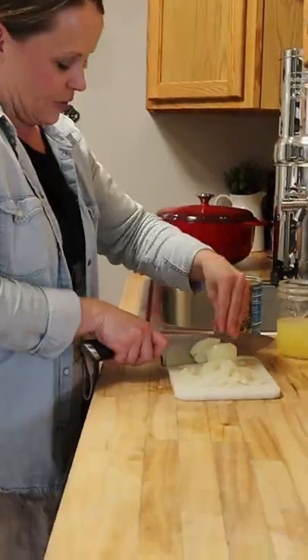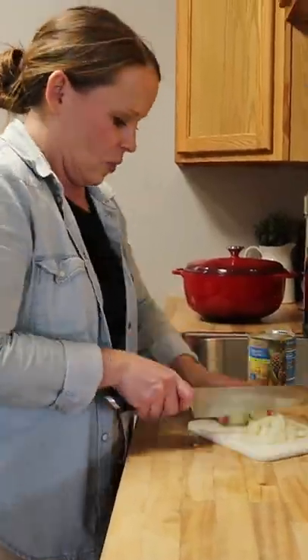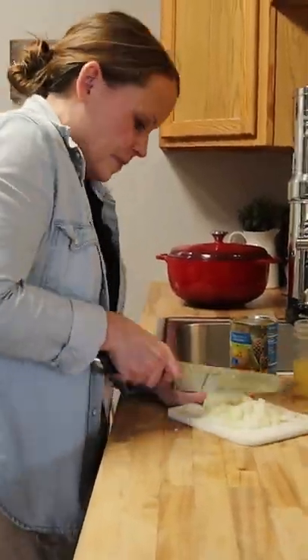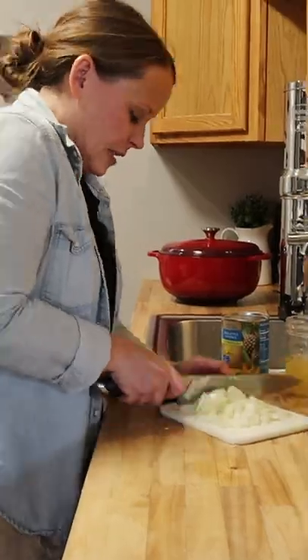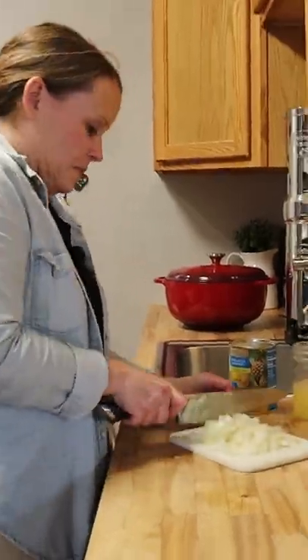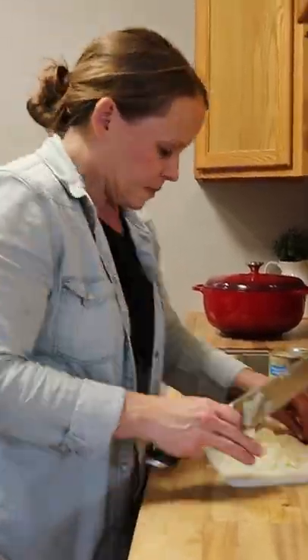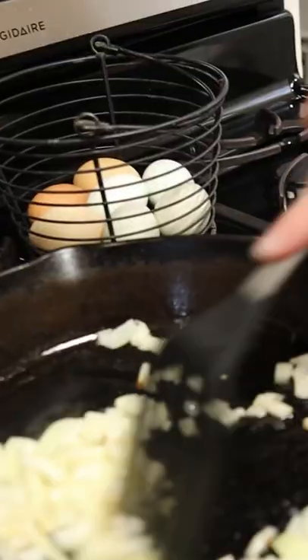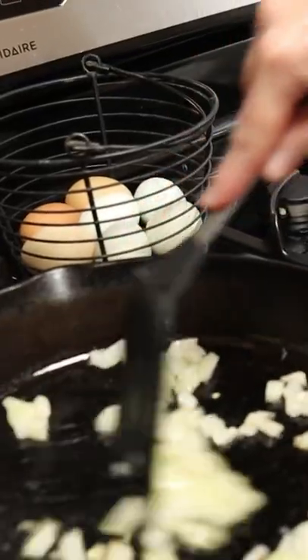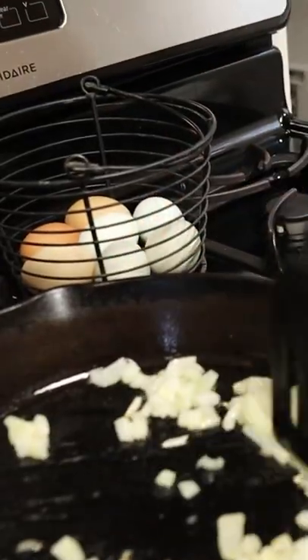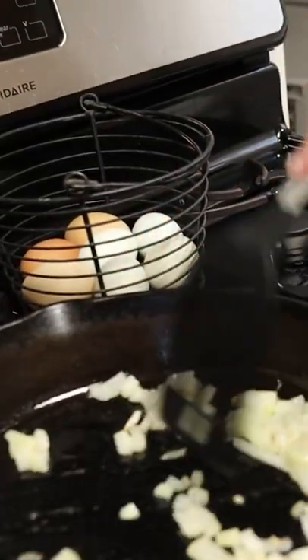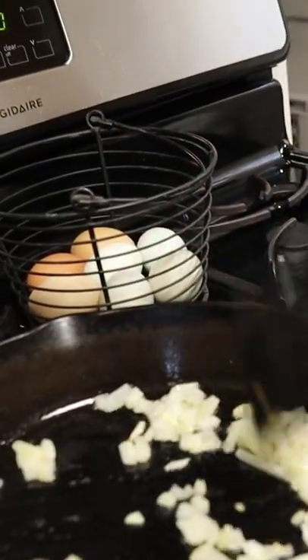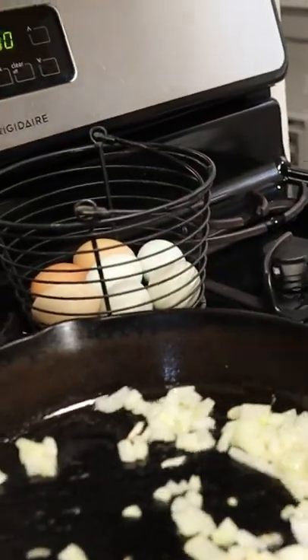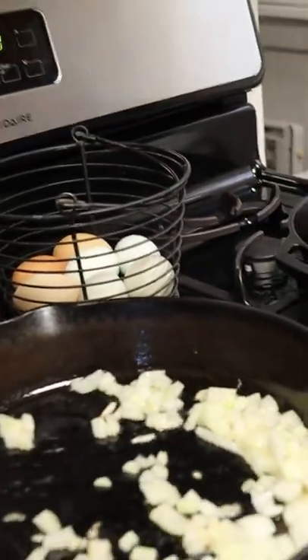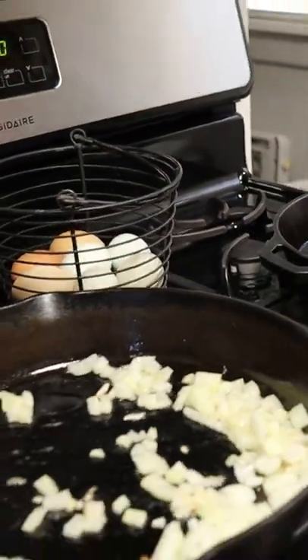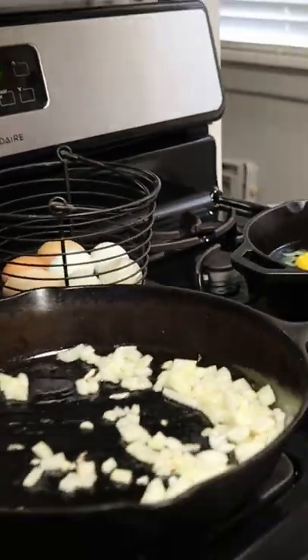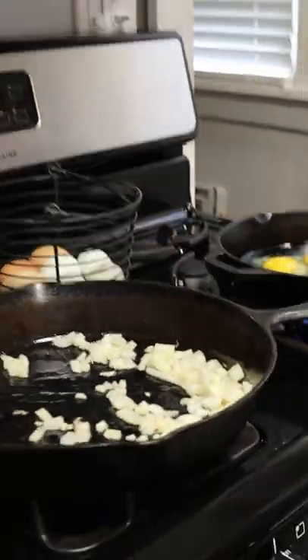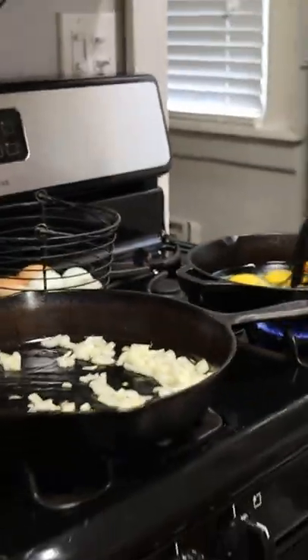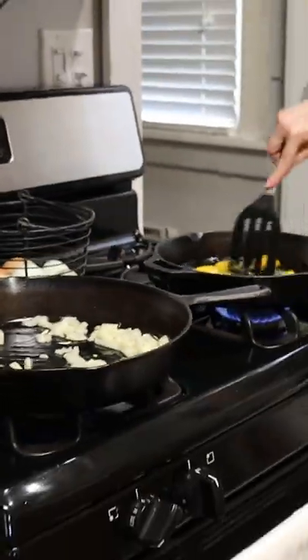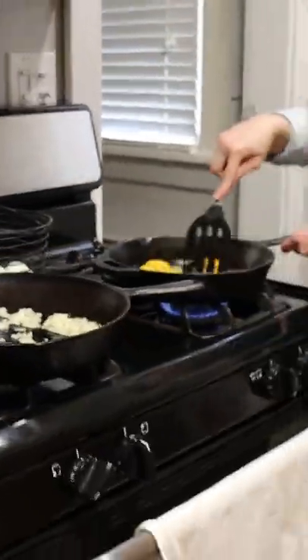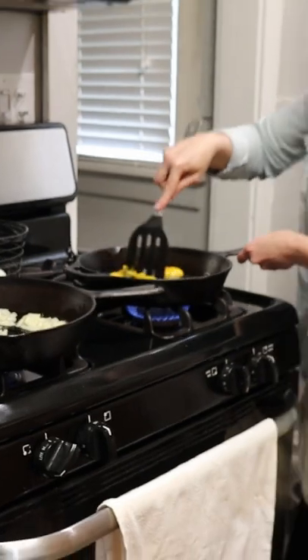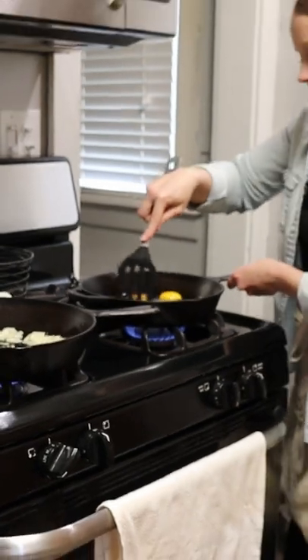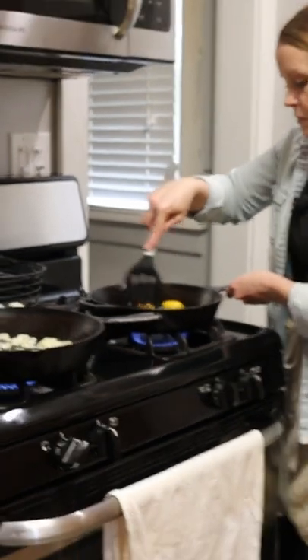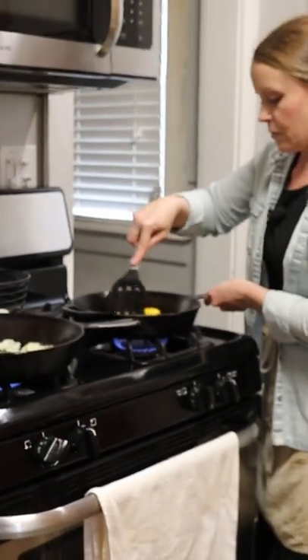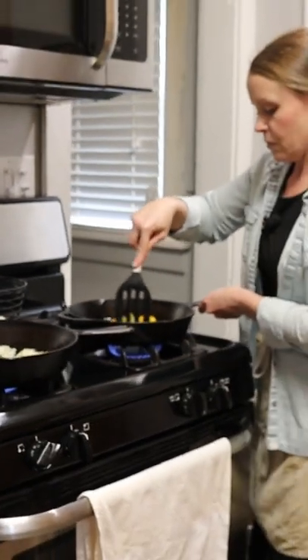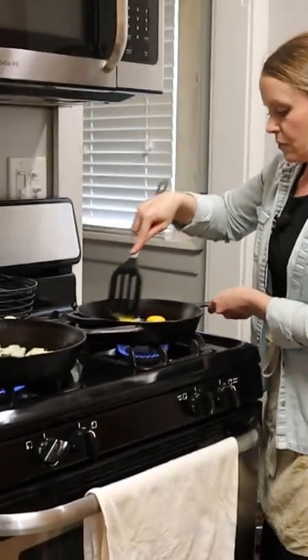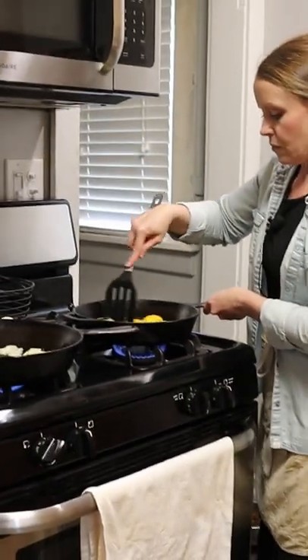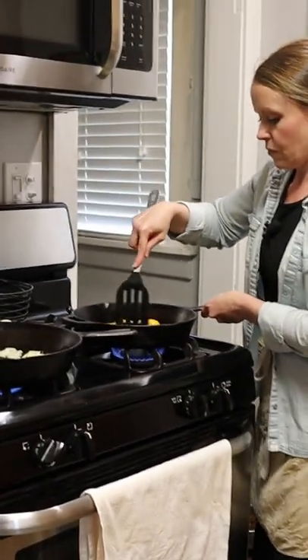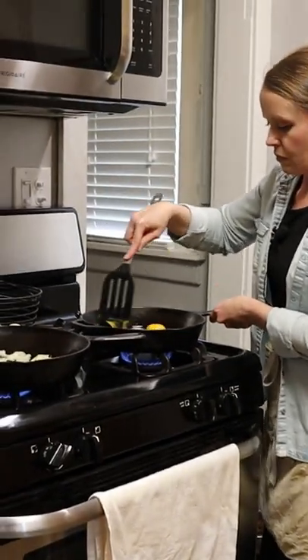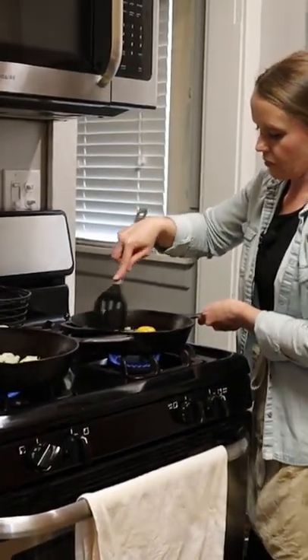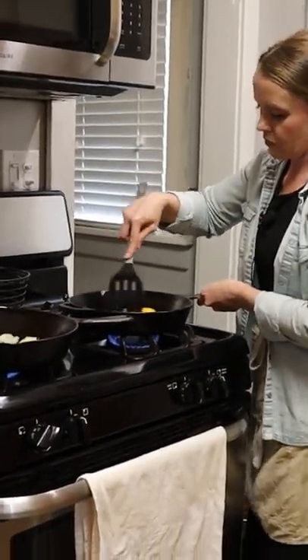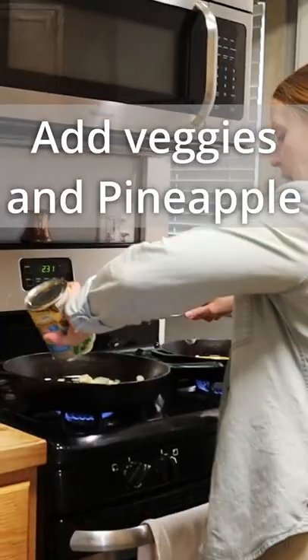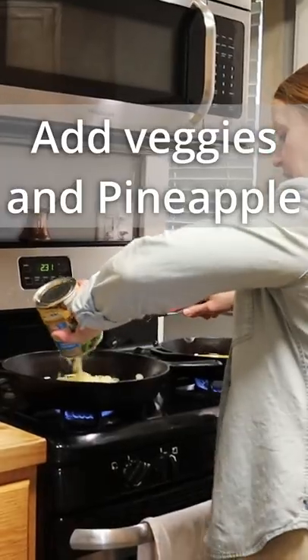I'm going to chop up this yellow onion. We're going to caramelize our onions first. In this pan over here, we are going to cook up some scrambled eggs — I forgot to mention that.